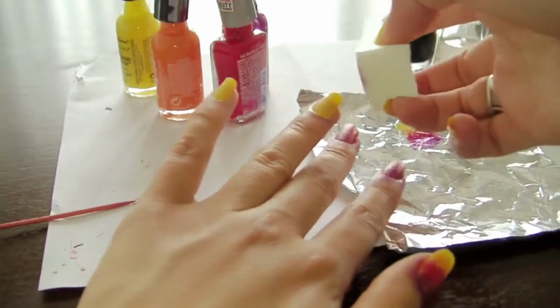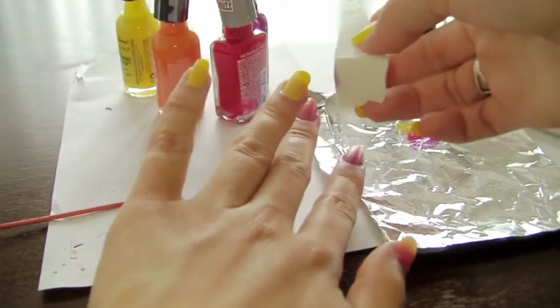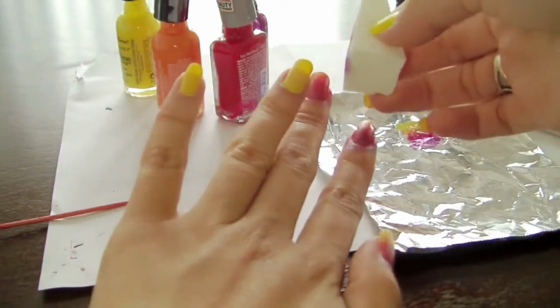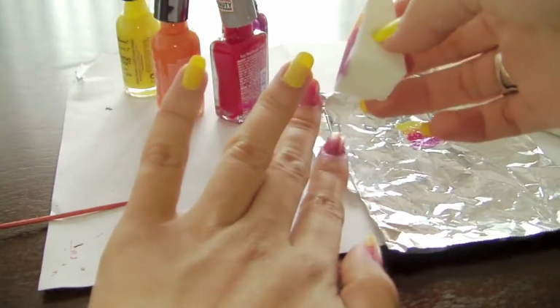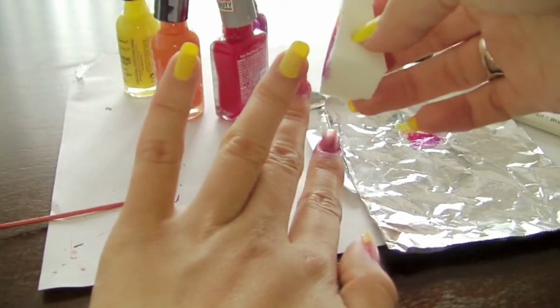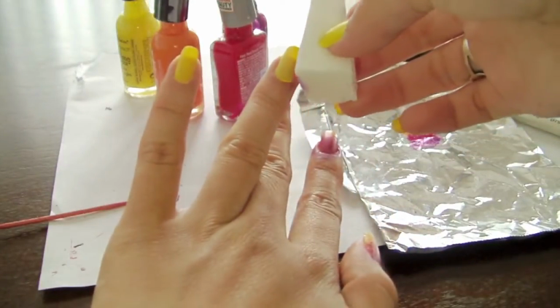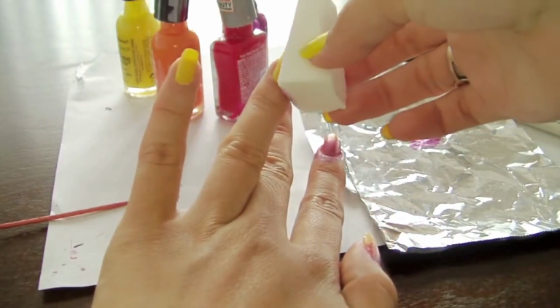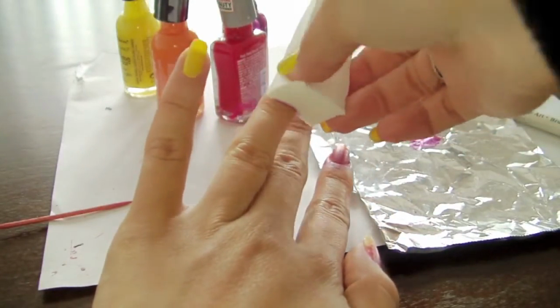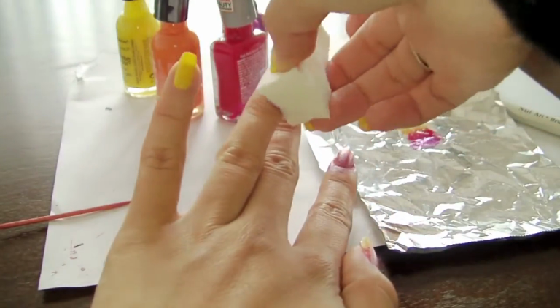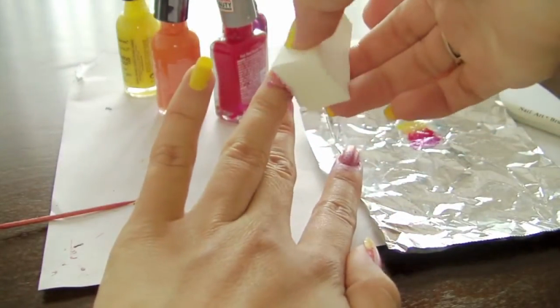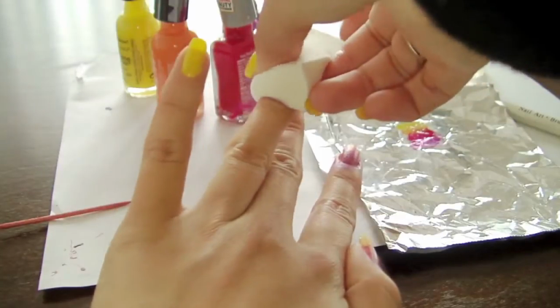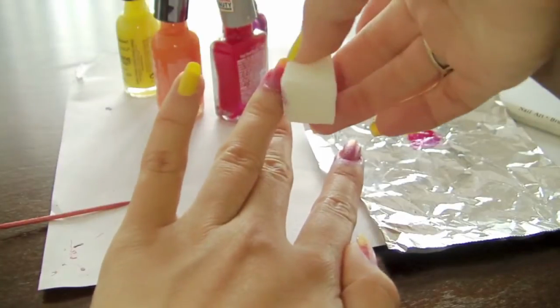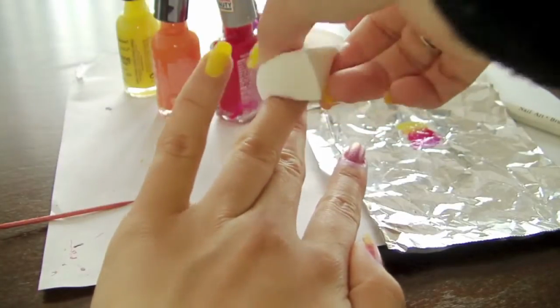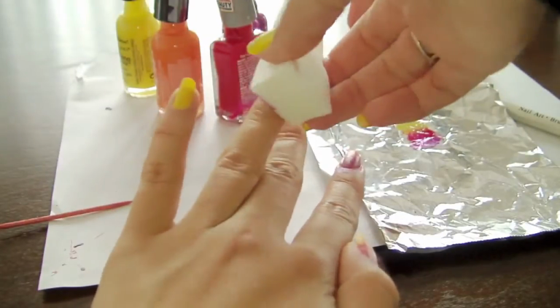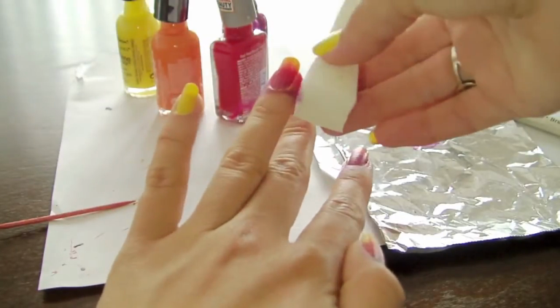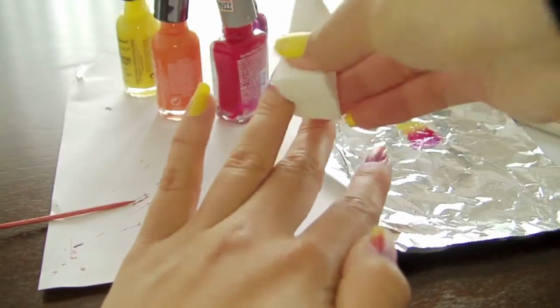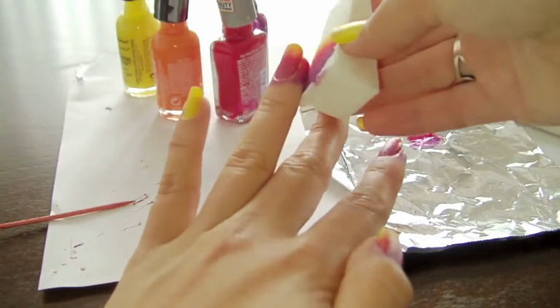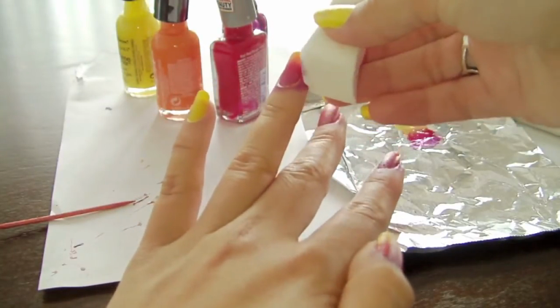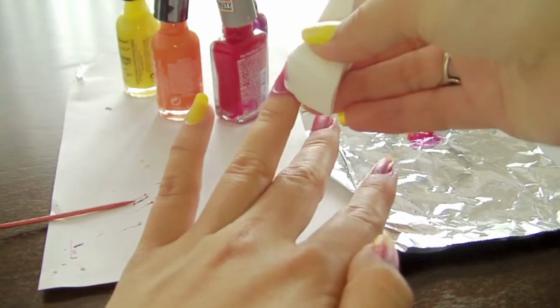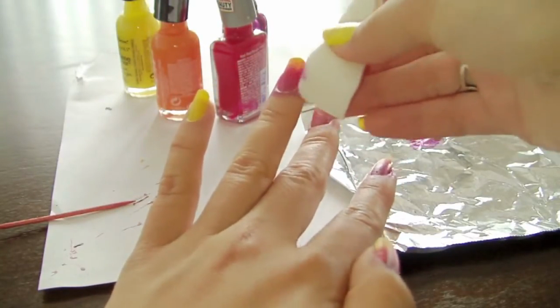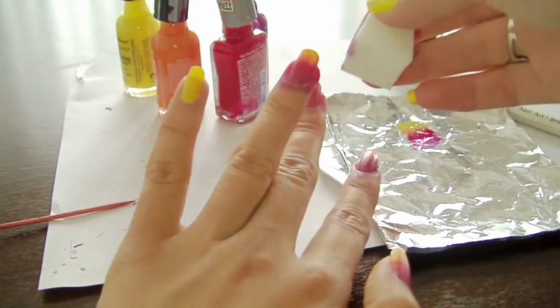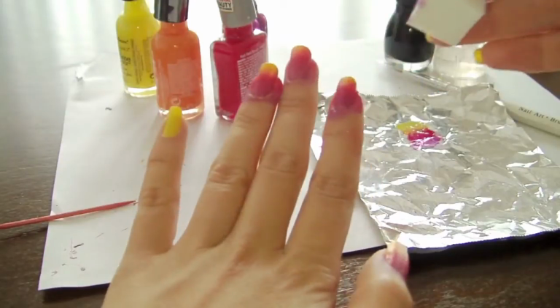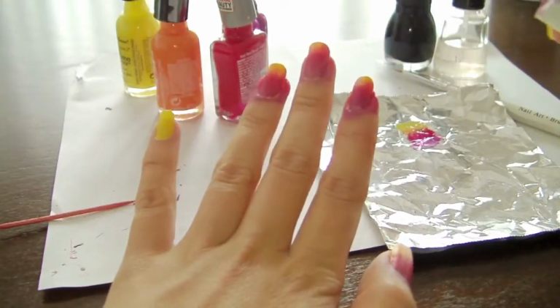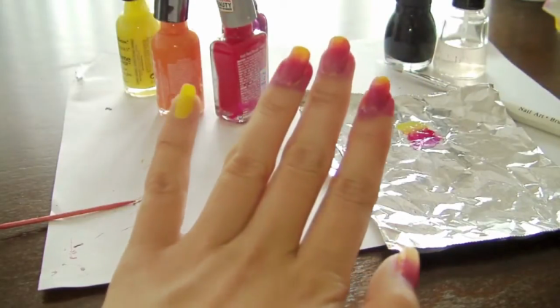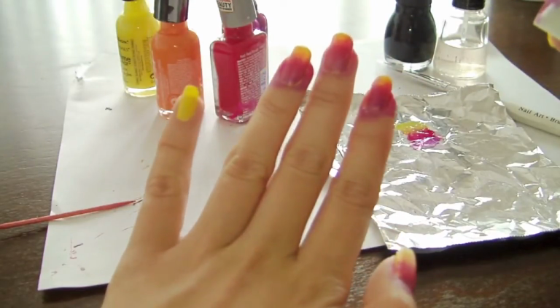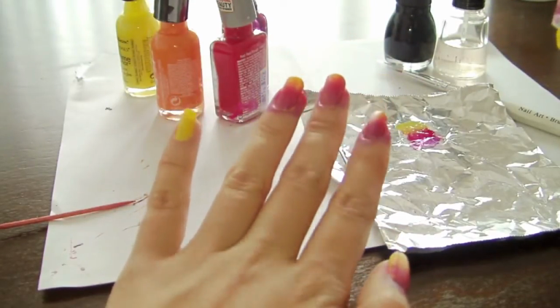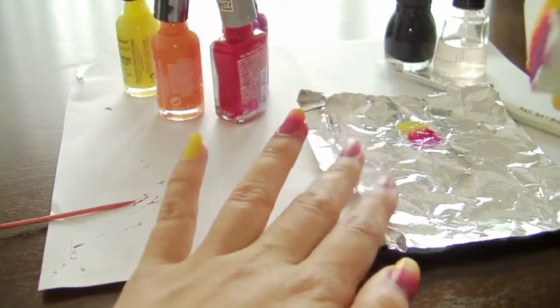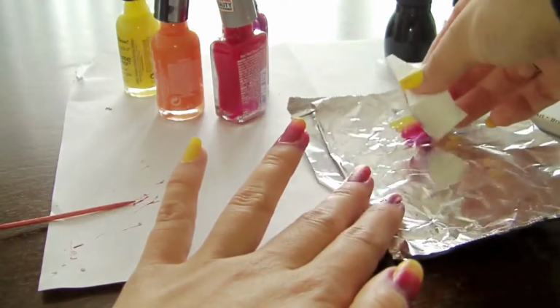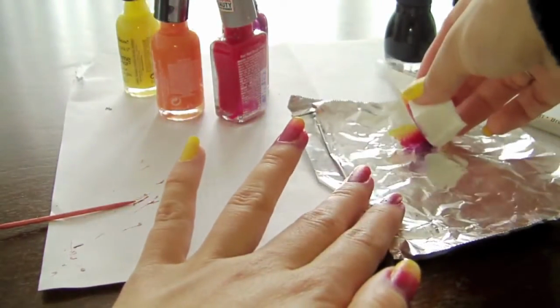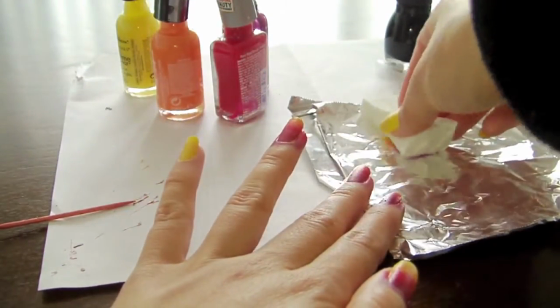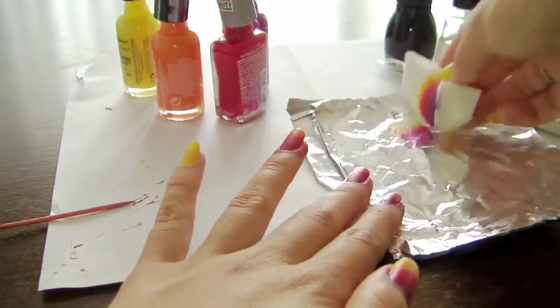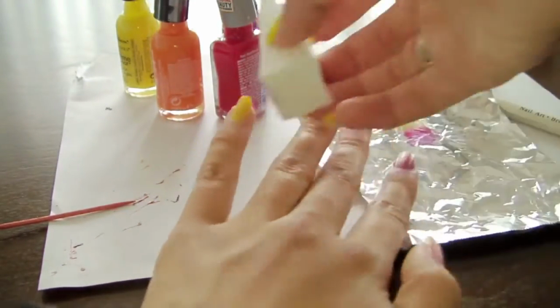Now stamp it on your nails, aligning the colors where you want them to be. Make sure to keep stamping it until you don't see any yellow on the red. To apply more paint on the sponge, just repeat the previous step.